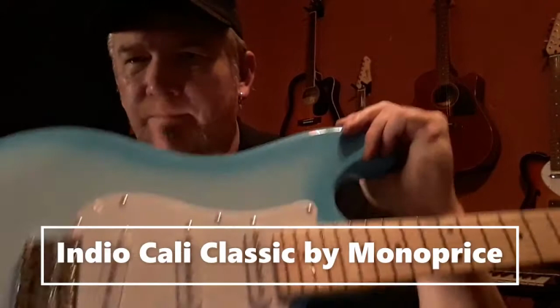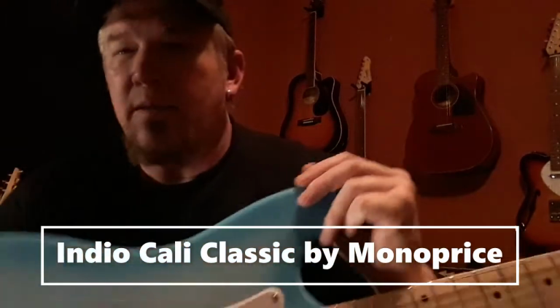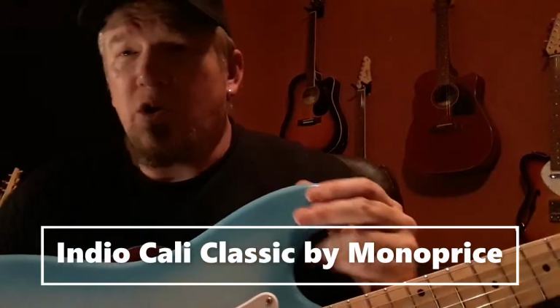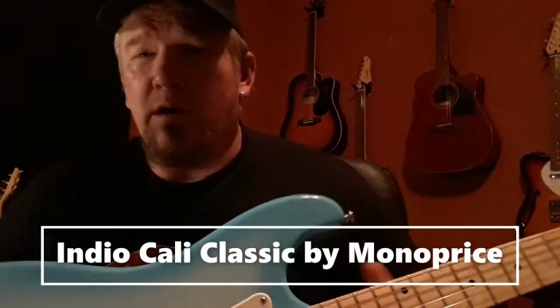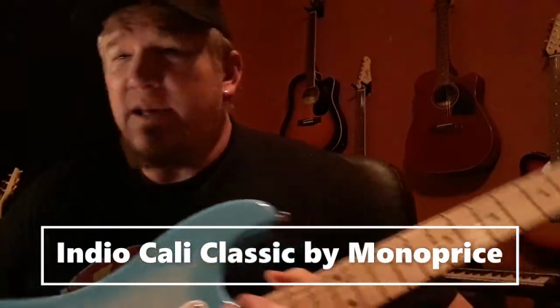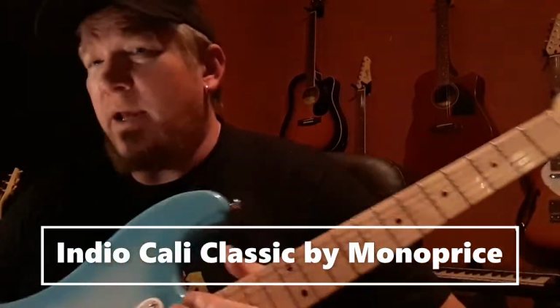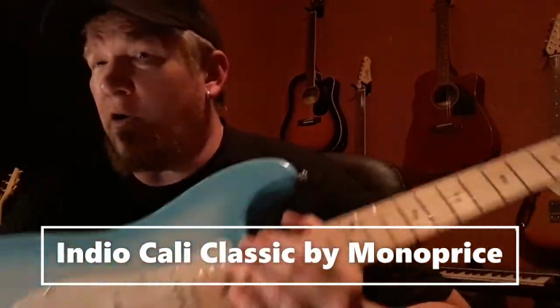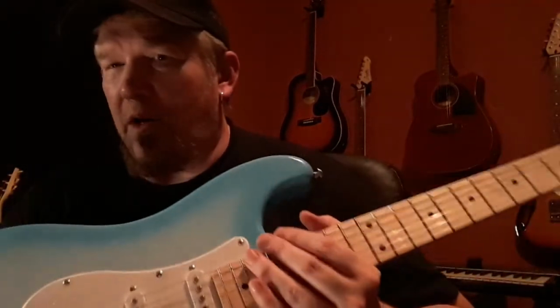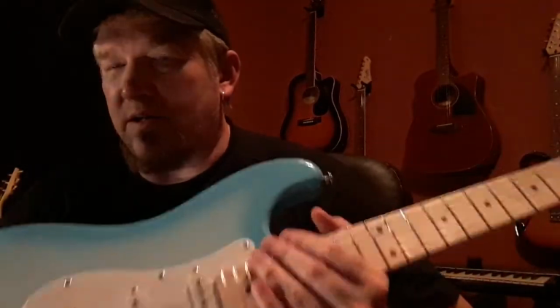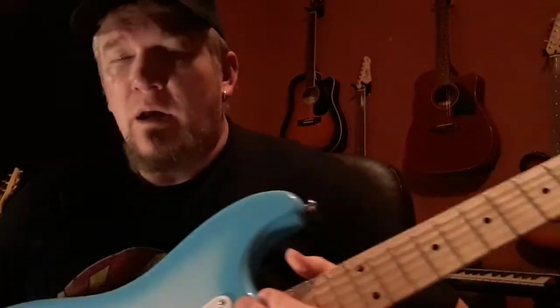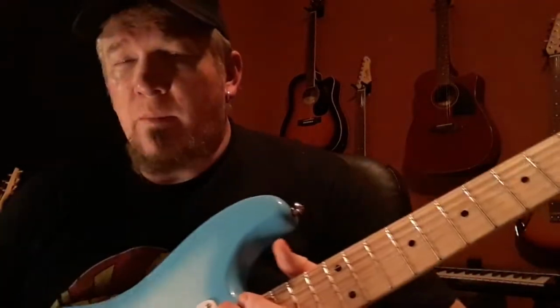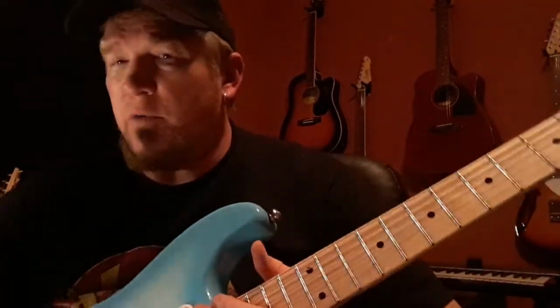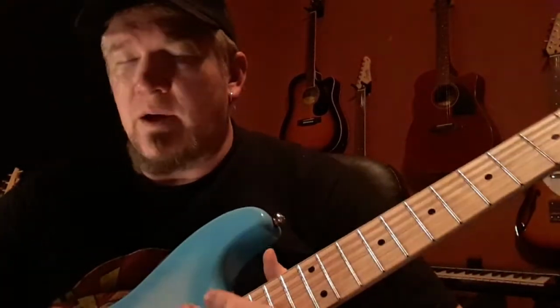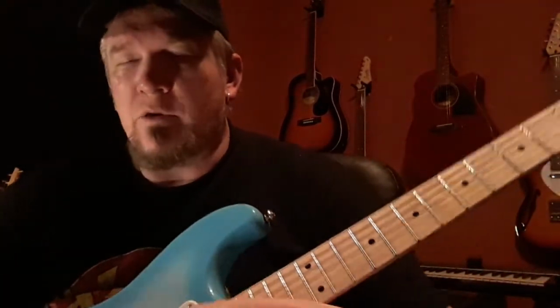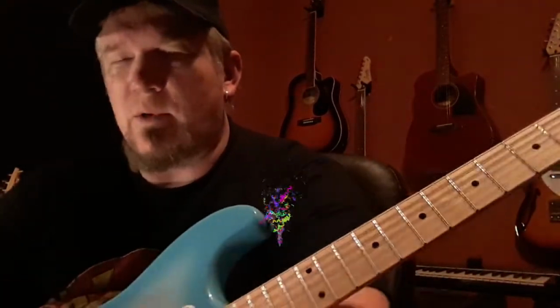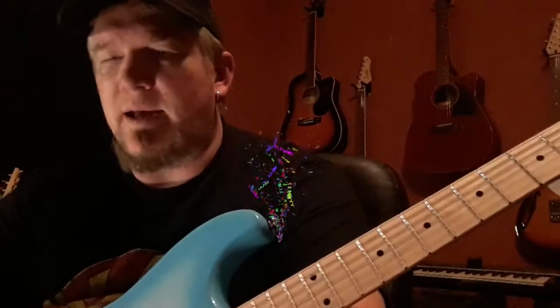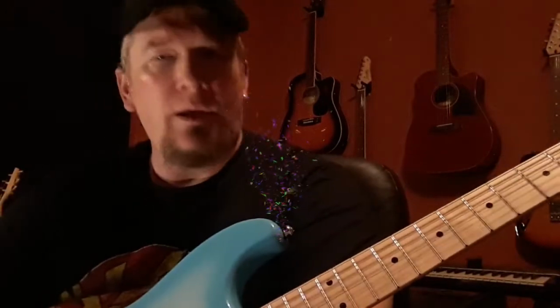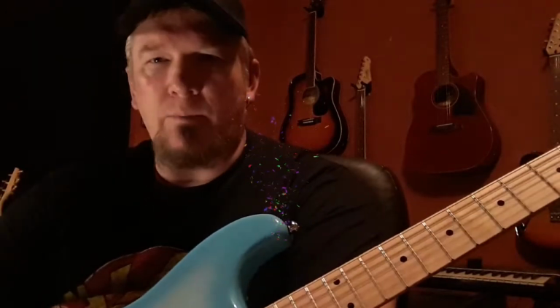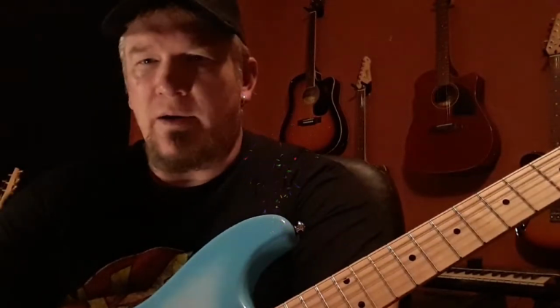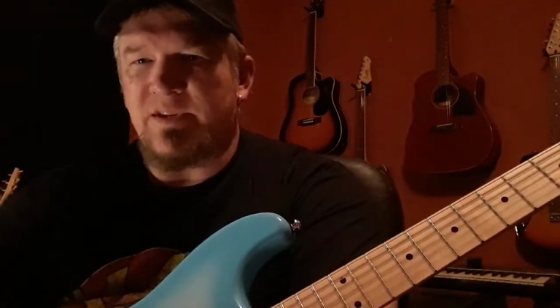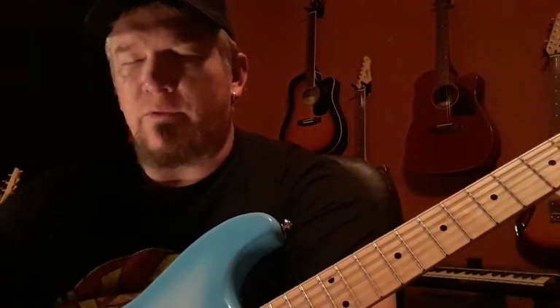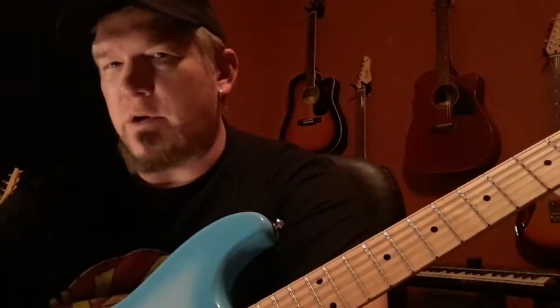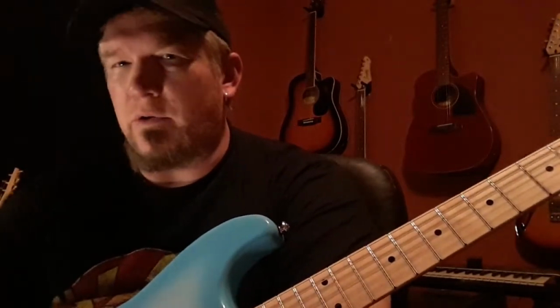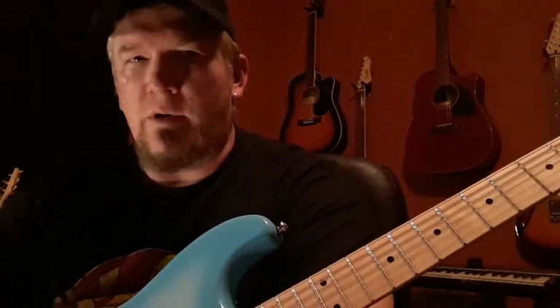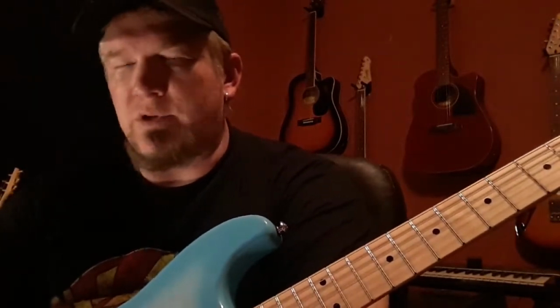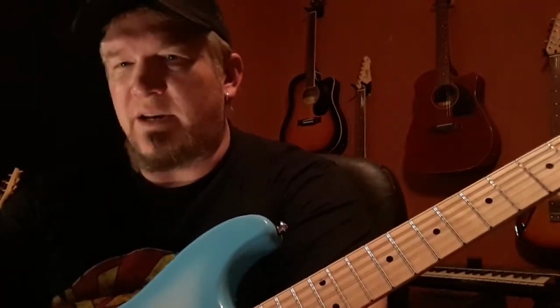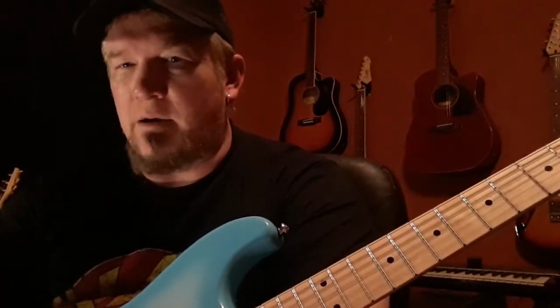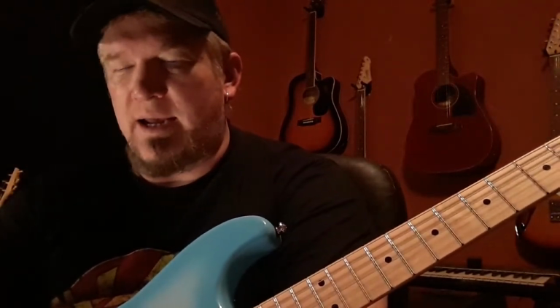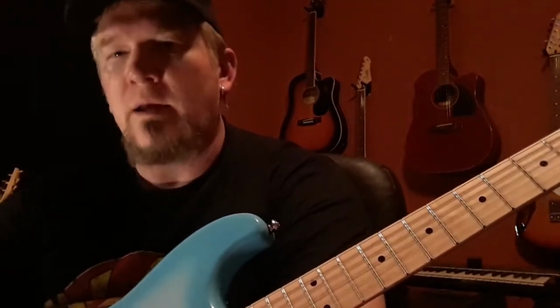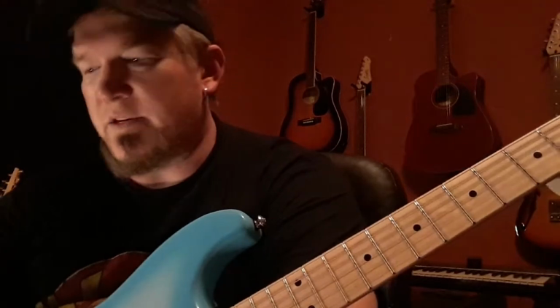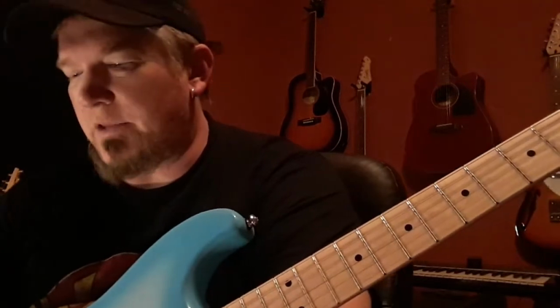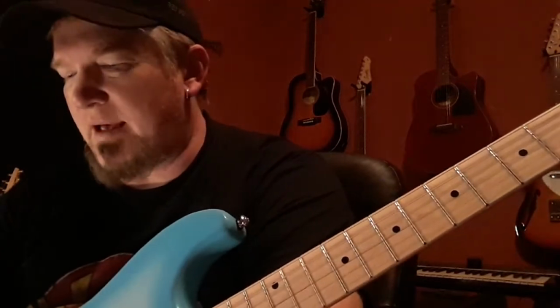This guitar is only $100 on the Monoprice website. You can buy it on Amazon for $130 or $120 depending on the day and the sale that they're having.